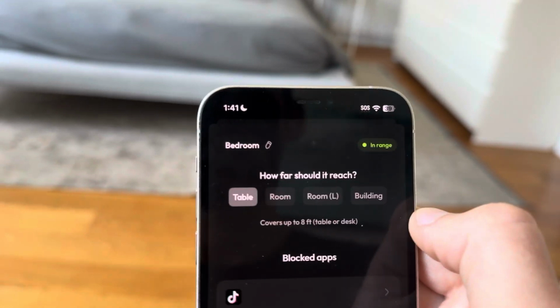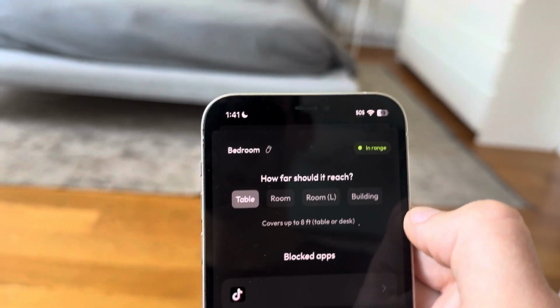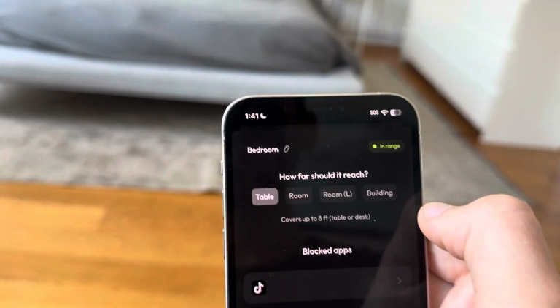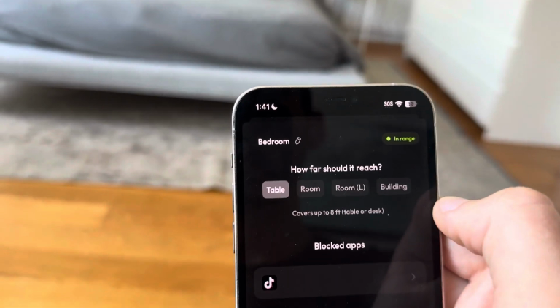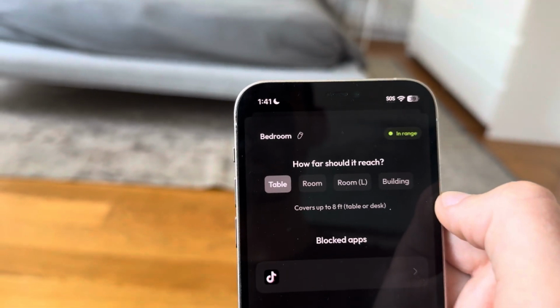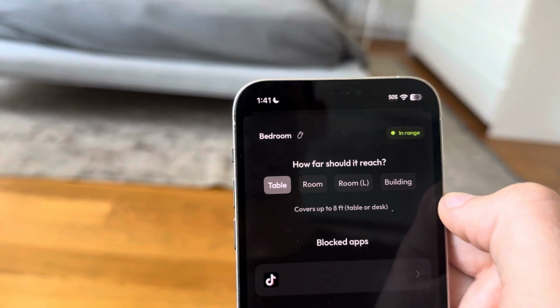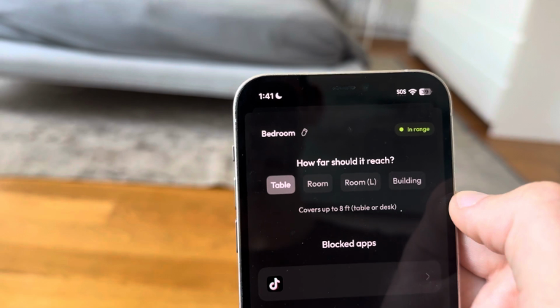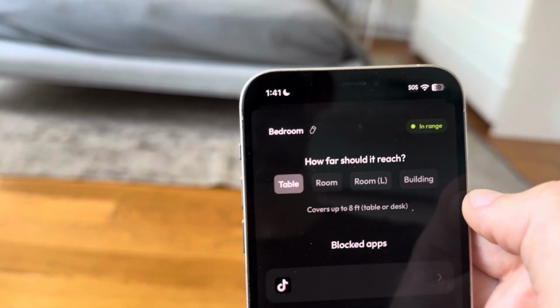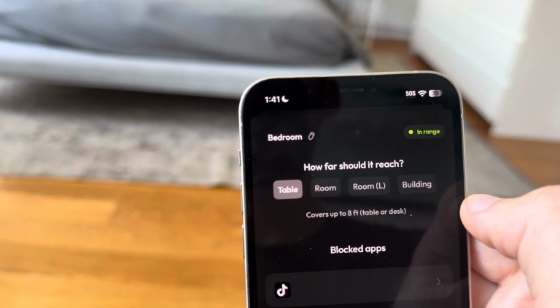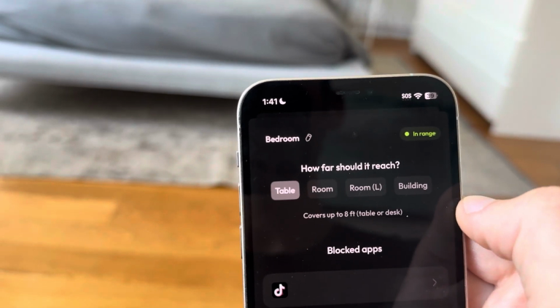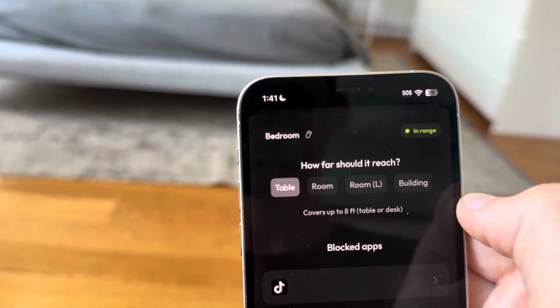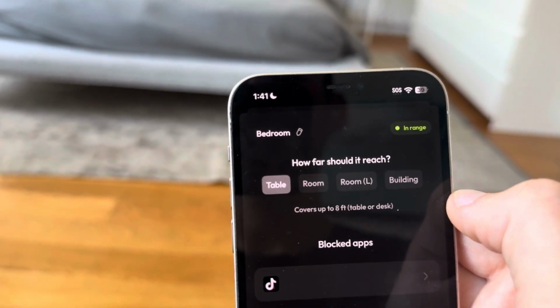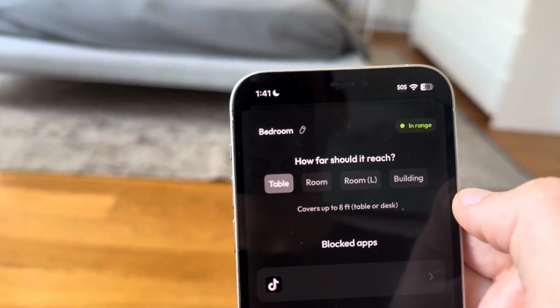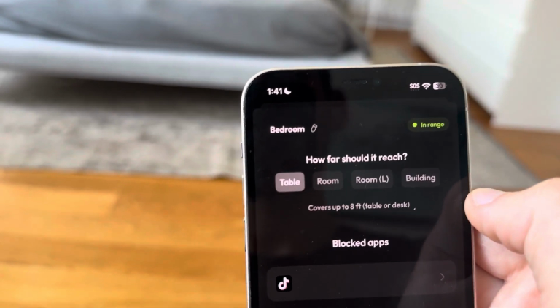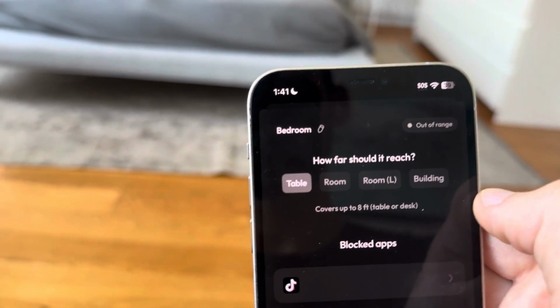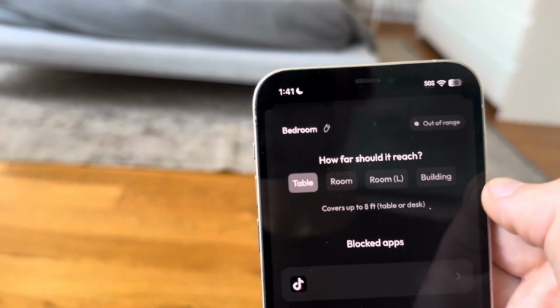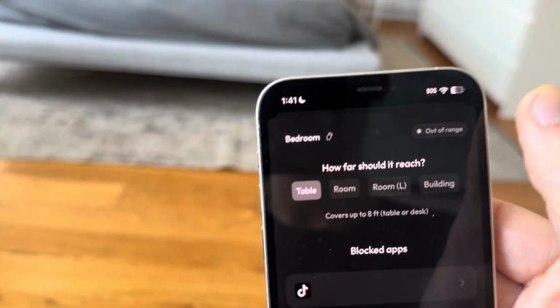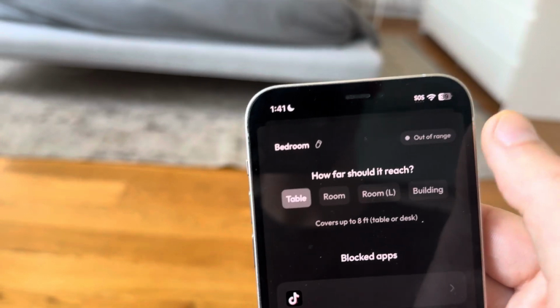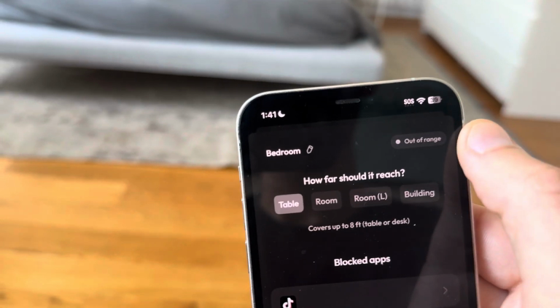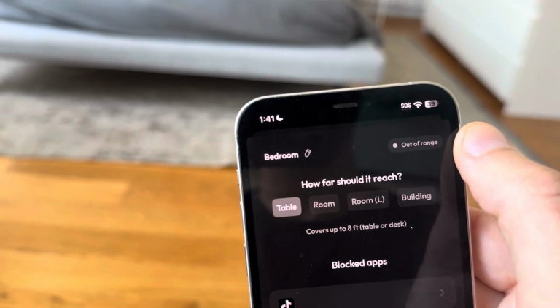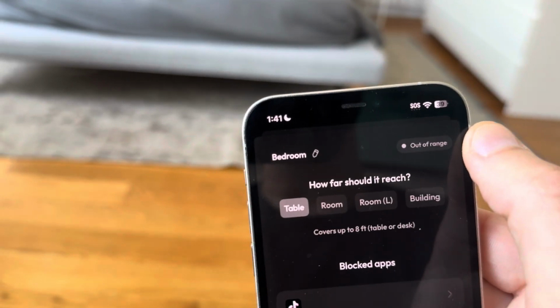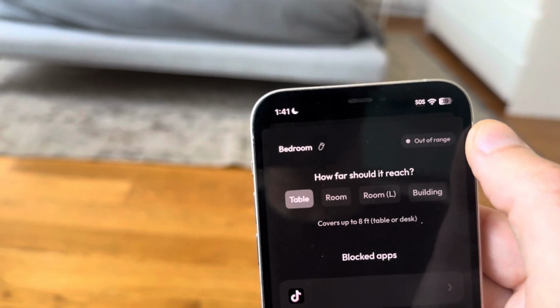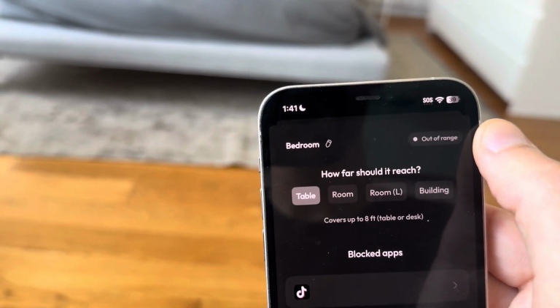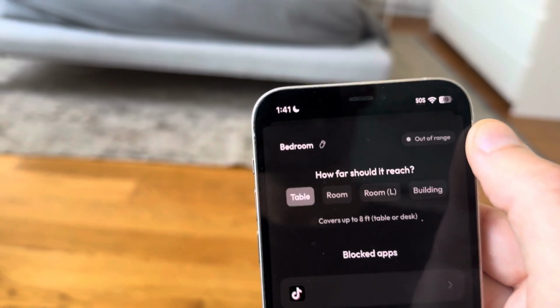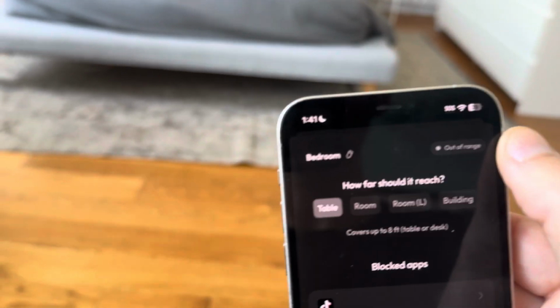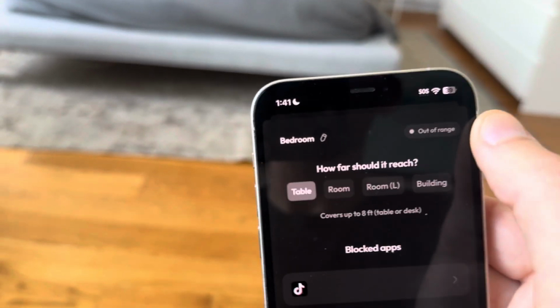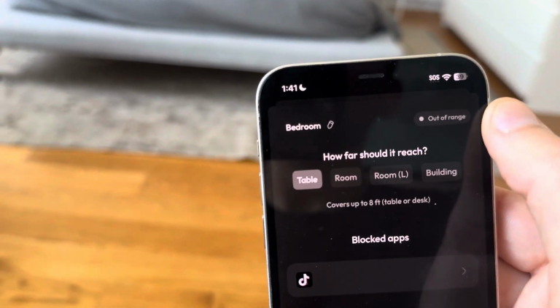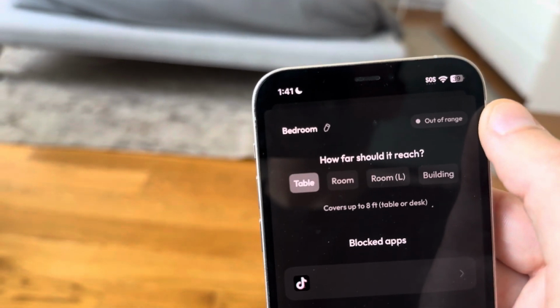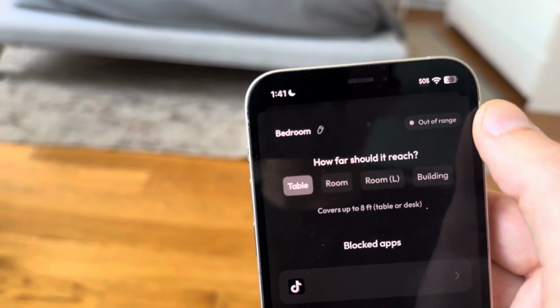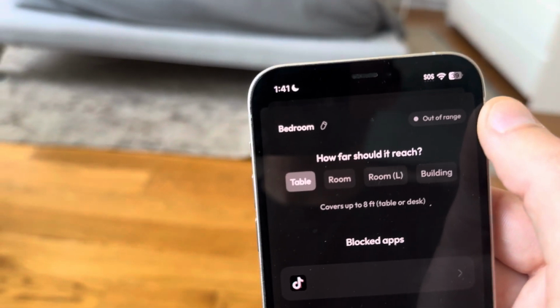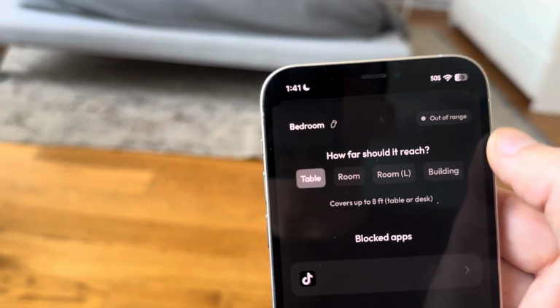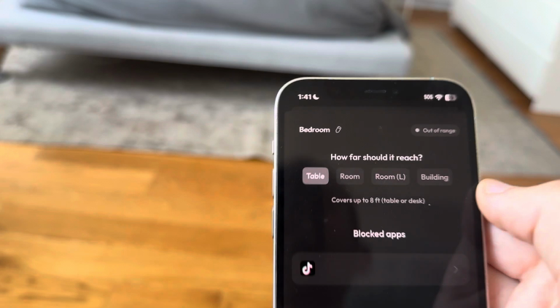I'm also going to show what happens if I go to a table setting. The table radius is more for if you put it at your desk or at a dinner table for family dinner. So now it's out of range, and it shows that this could work for just part of a room.